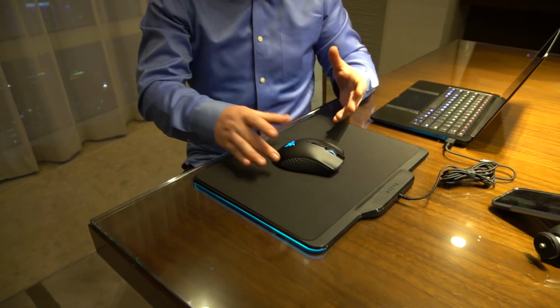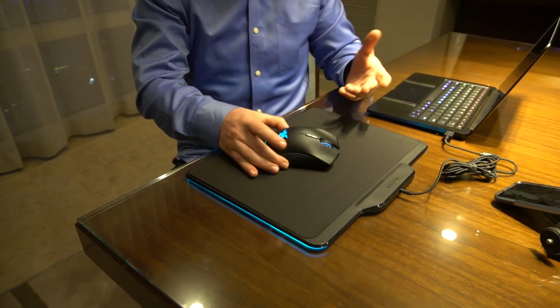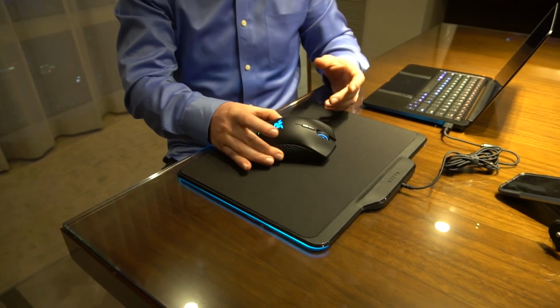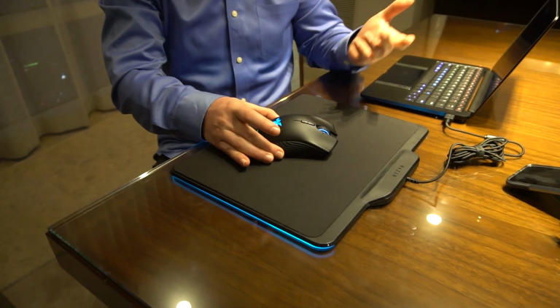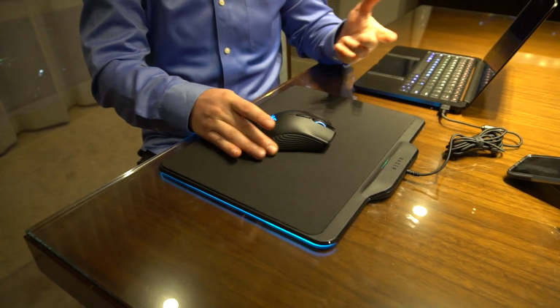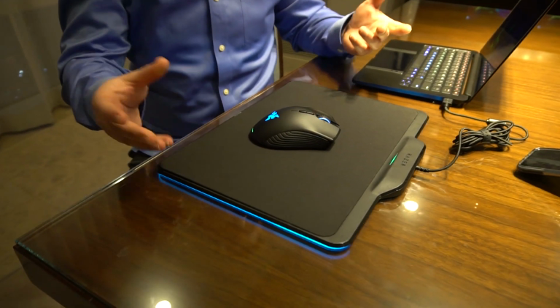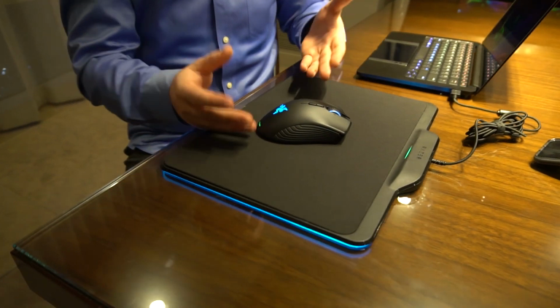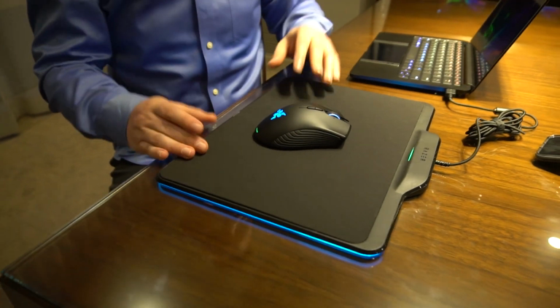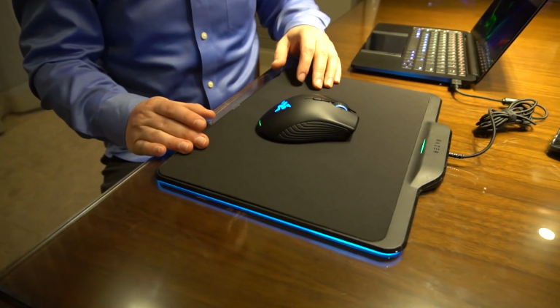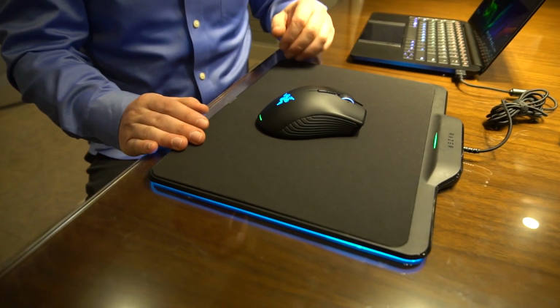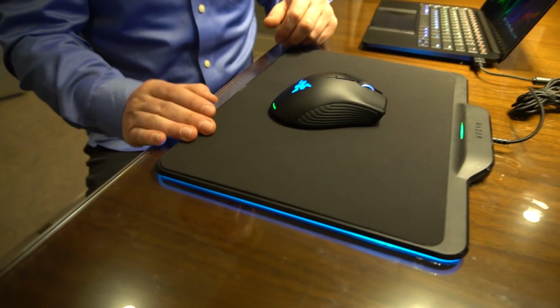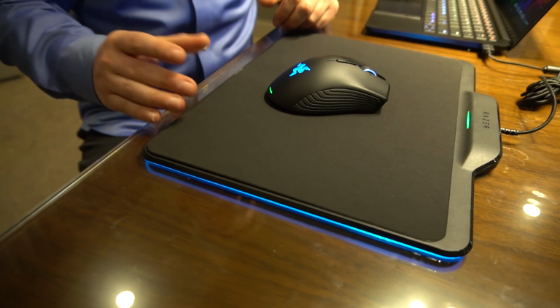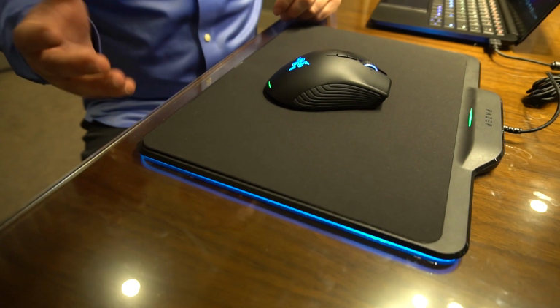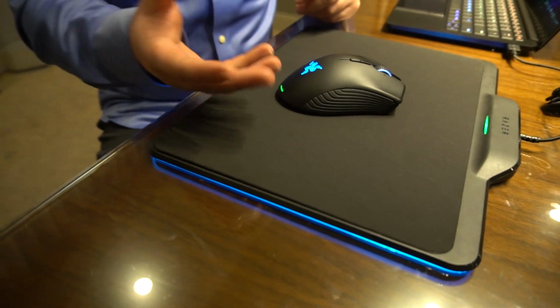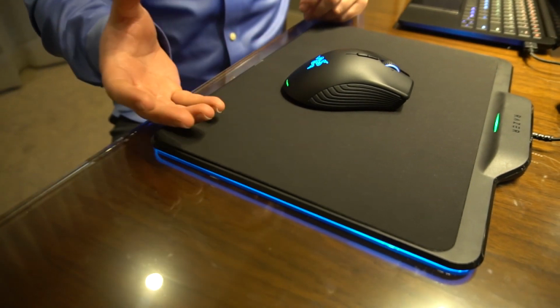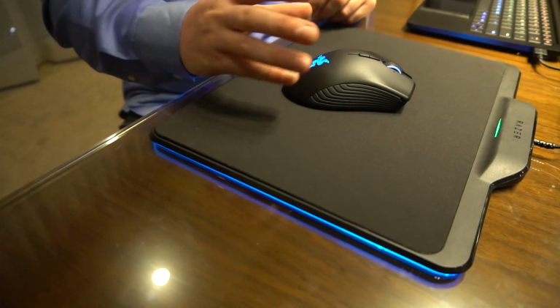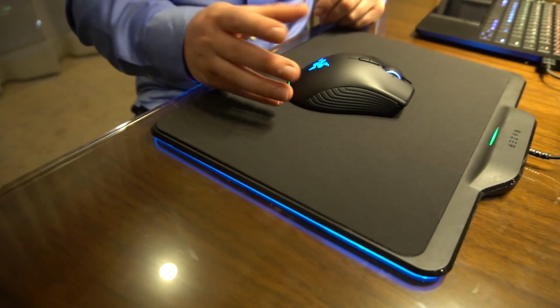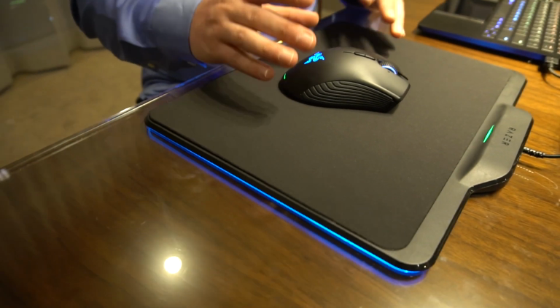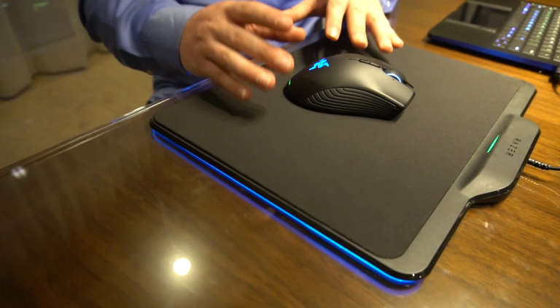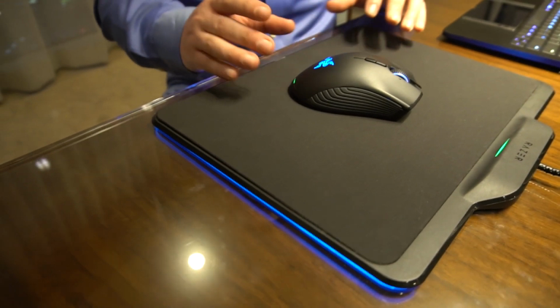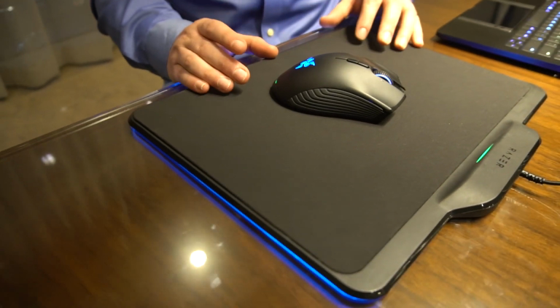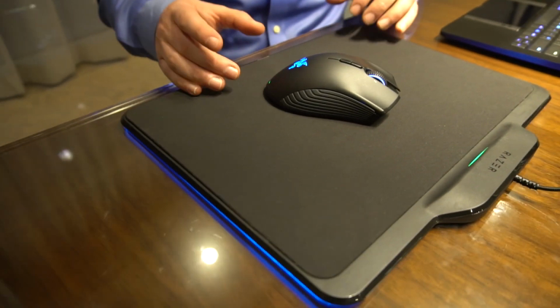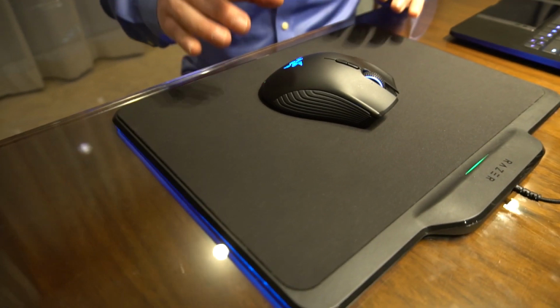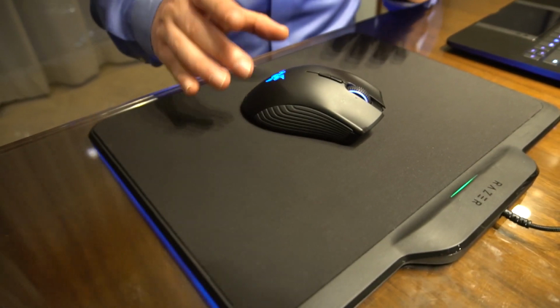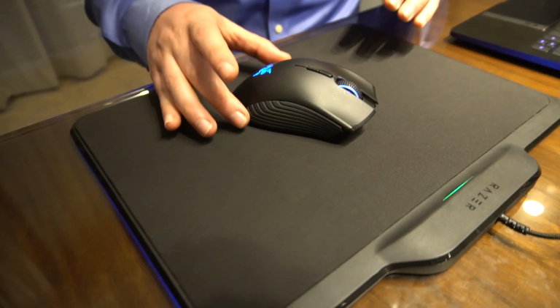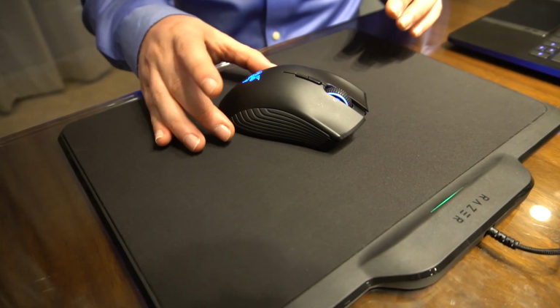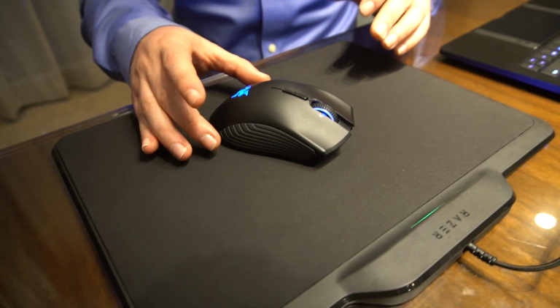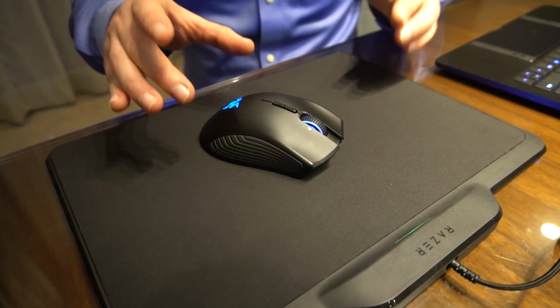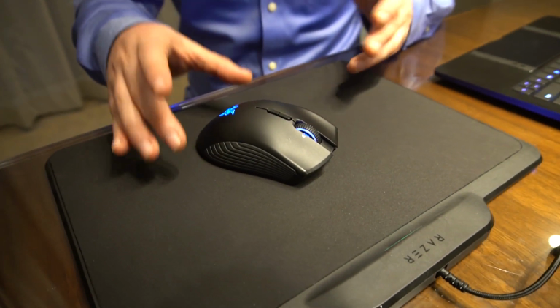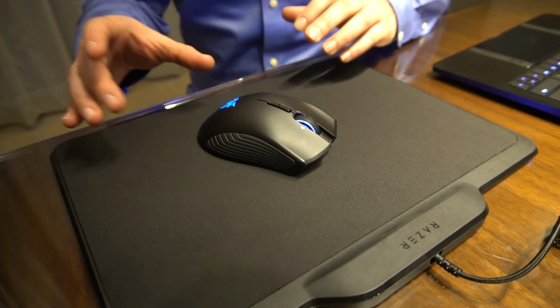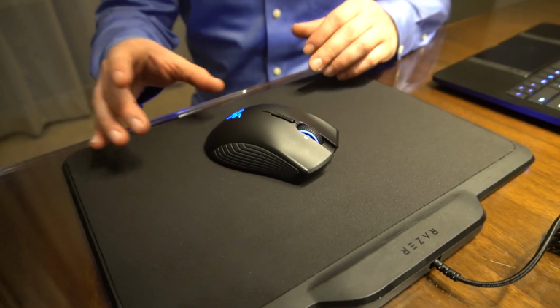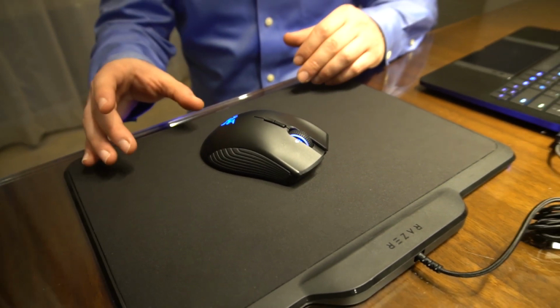We have this nice little wireless mouse with the typical Mamba design. One cool thing: it is wireless but there's actually no battery inside. It has a capacitor design, which is really cool.